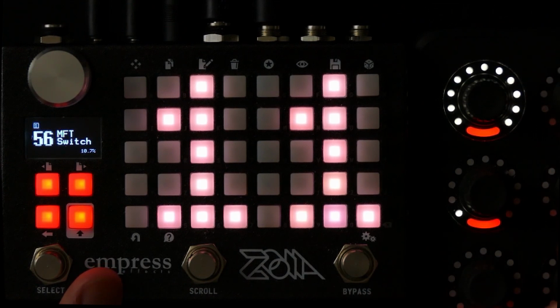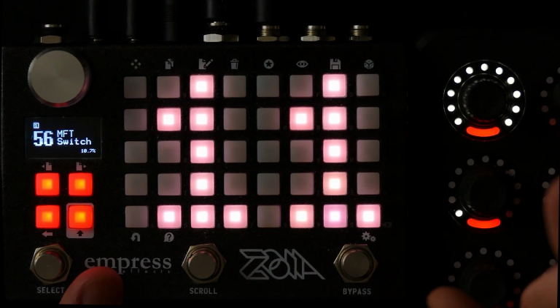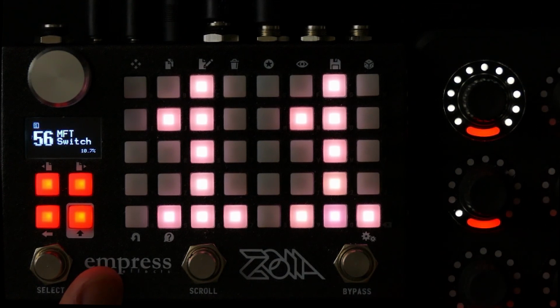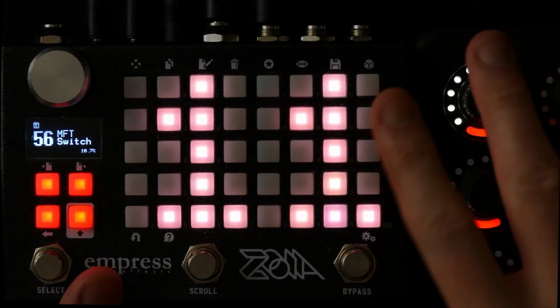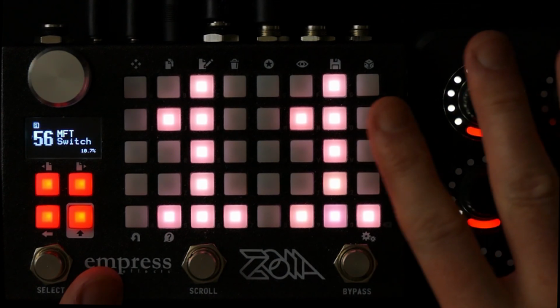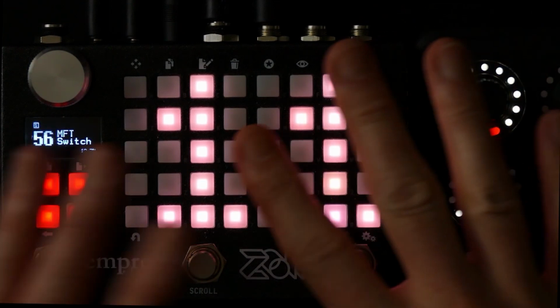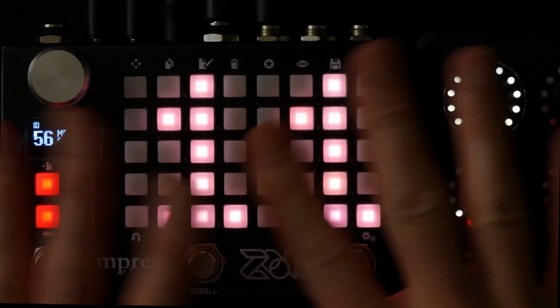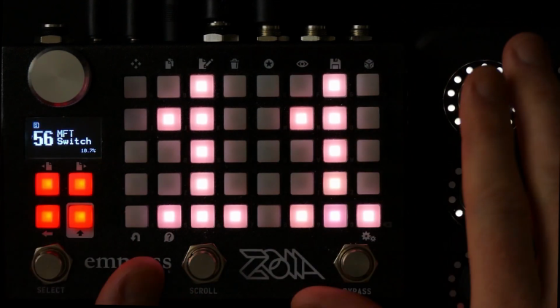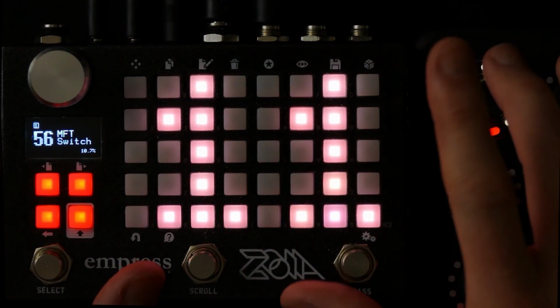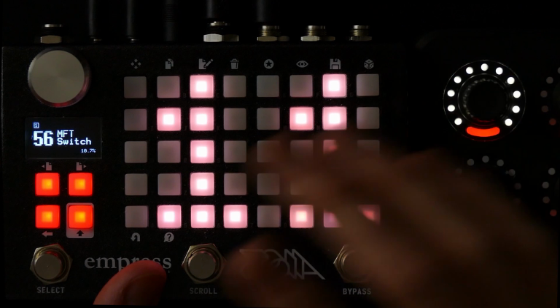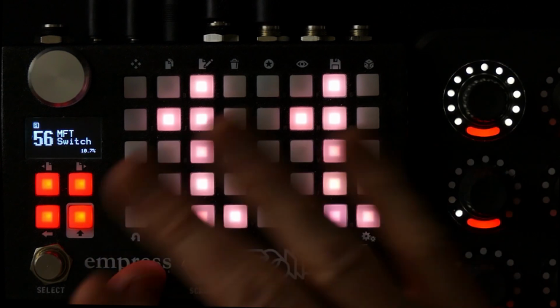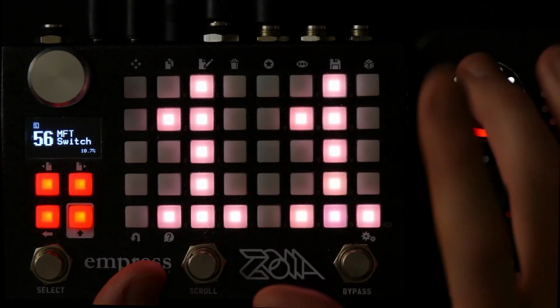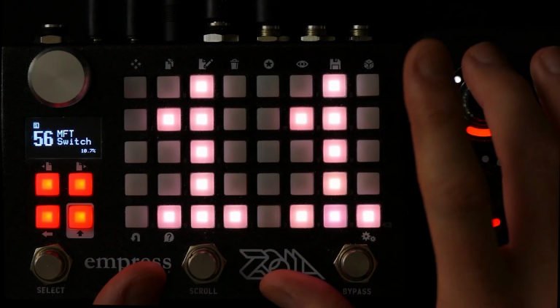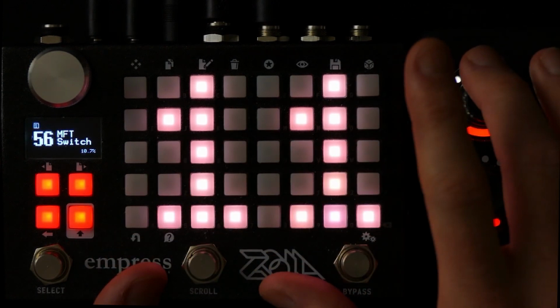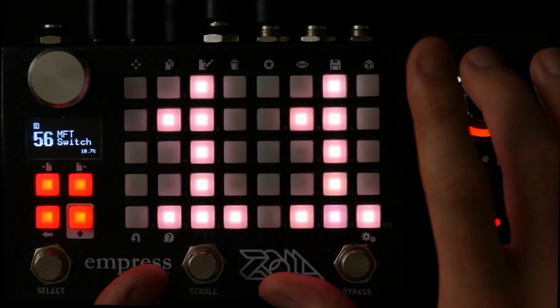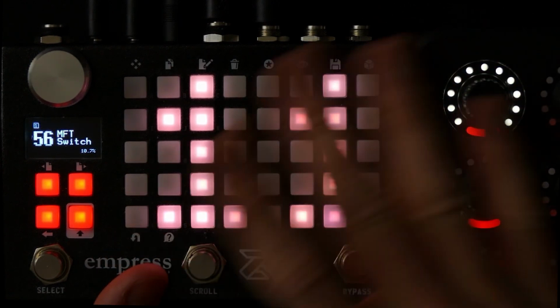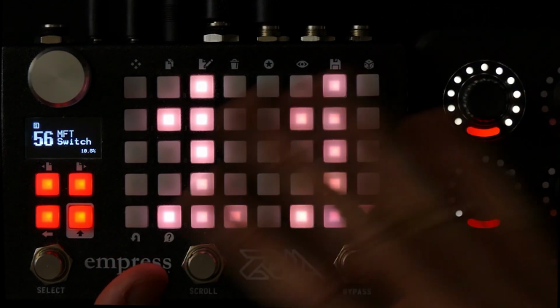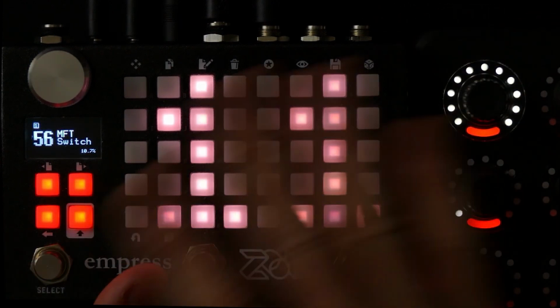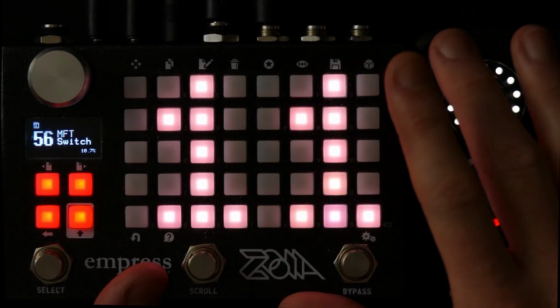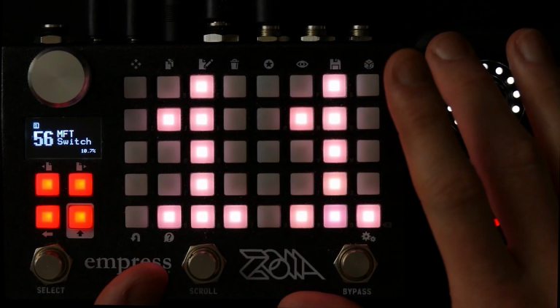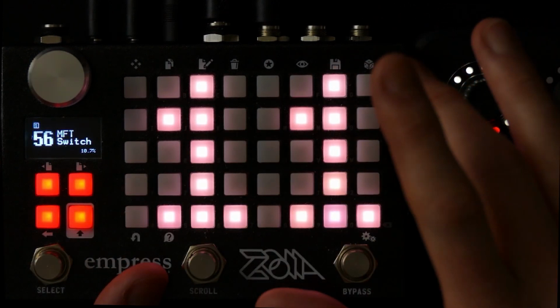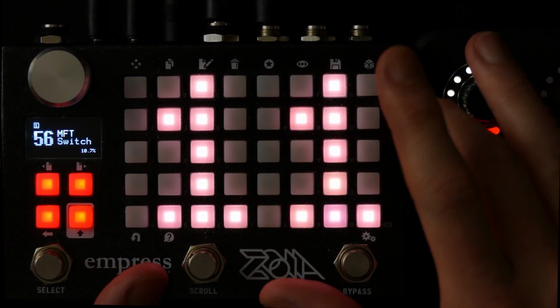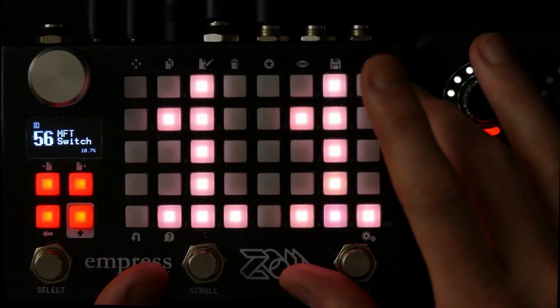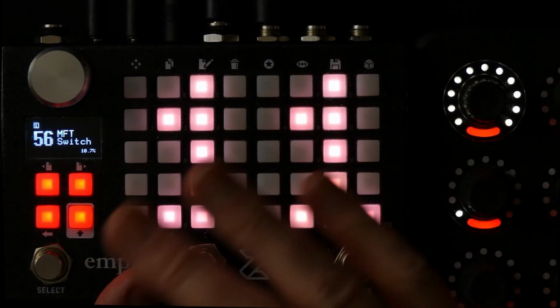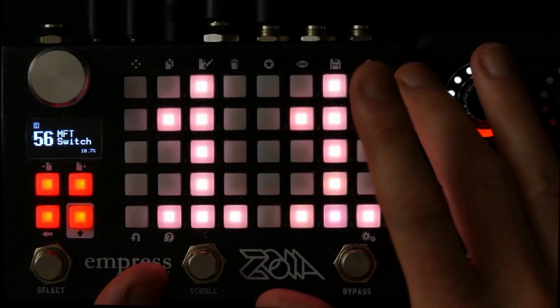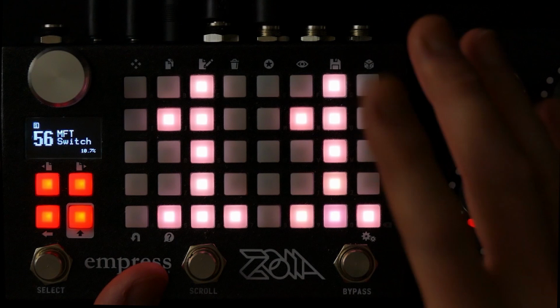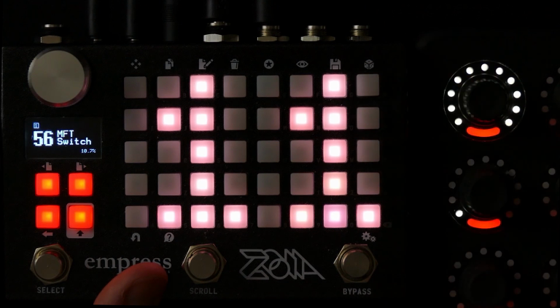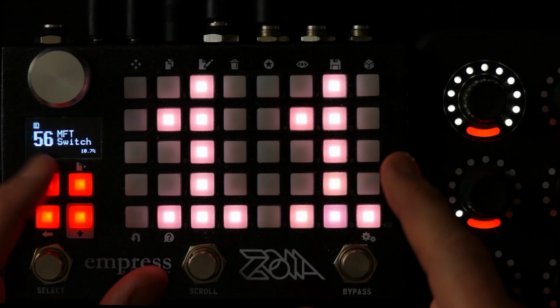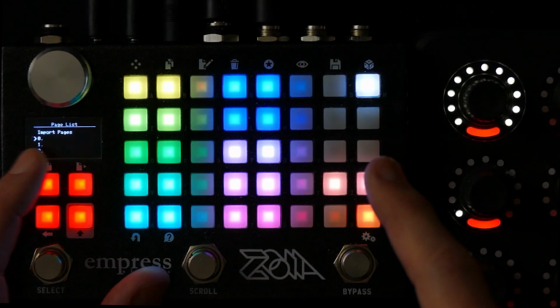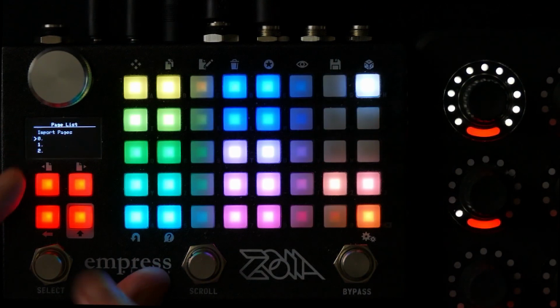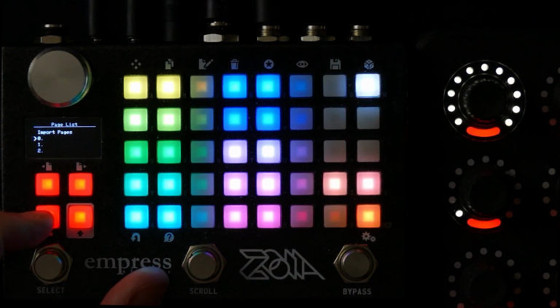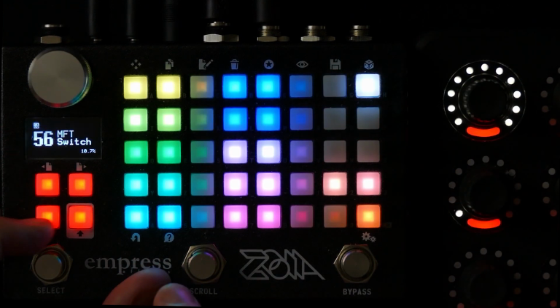But there is an easier way, and I showed this in a recent video where I showed how to create a switch only with comparators and nothing else. And that's indeed what I've used here.